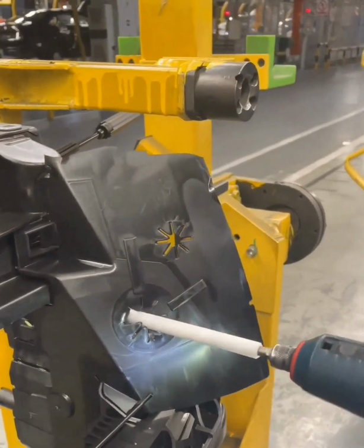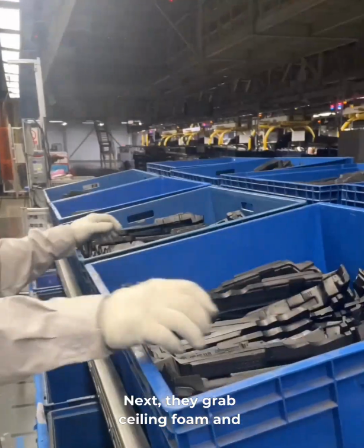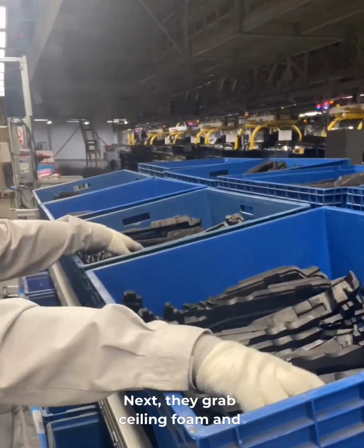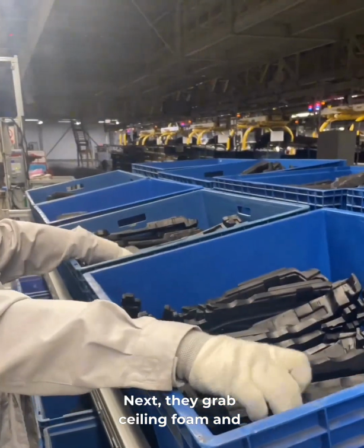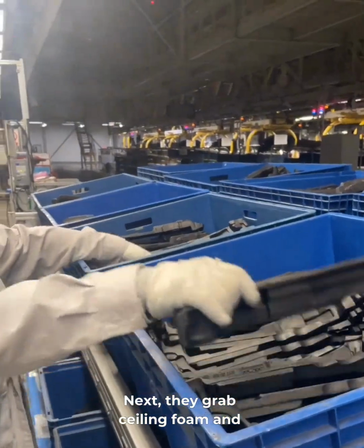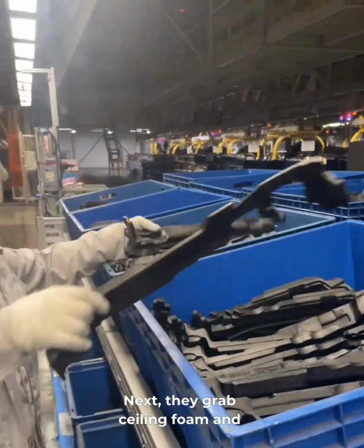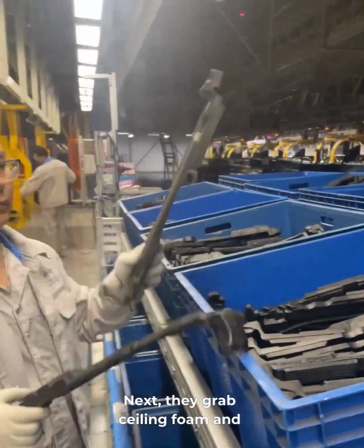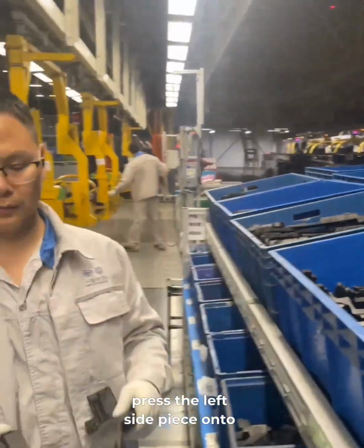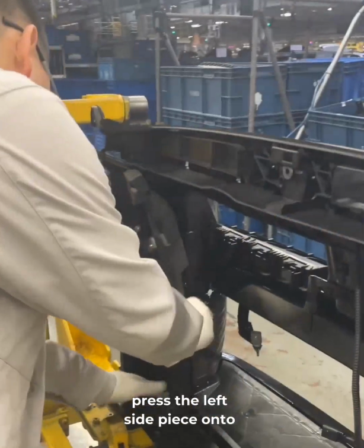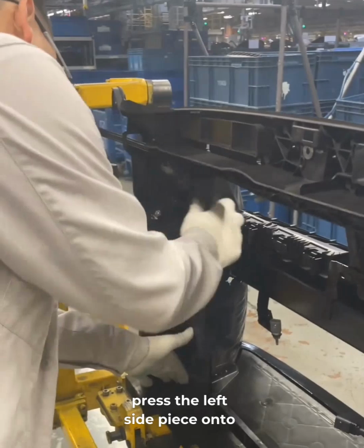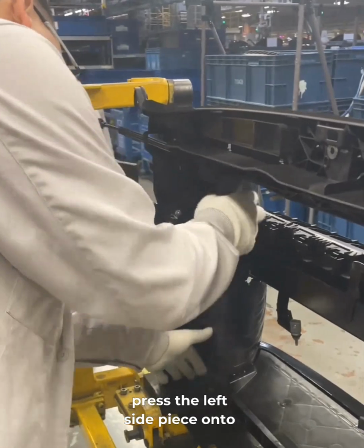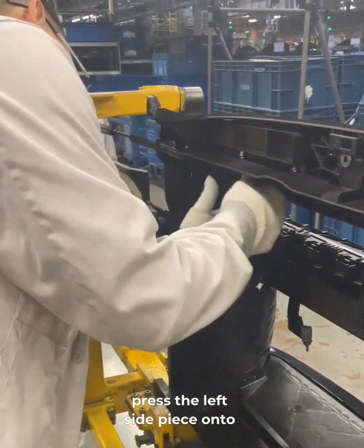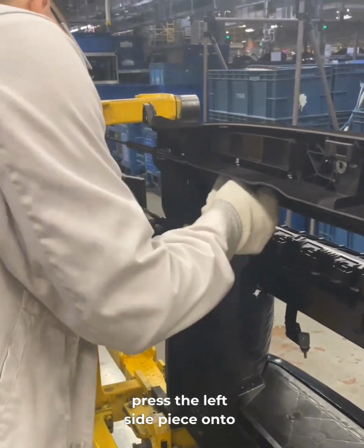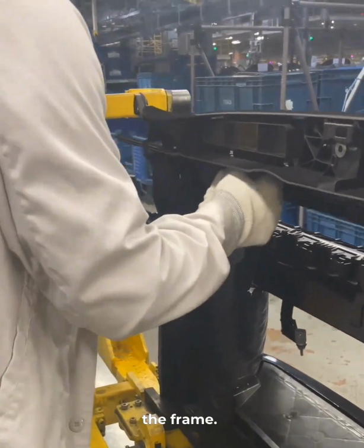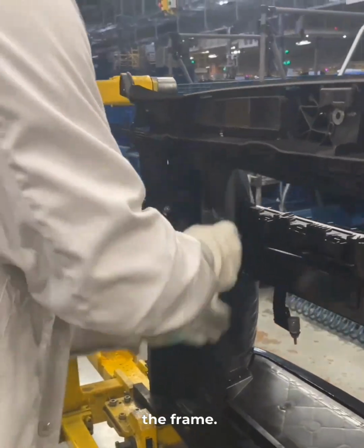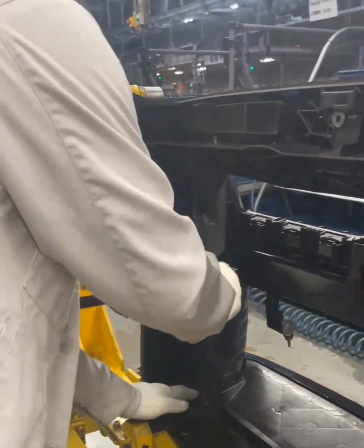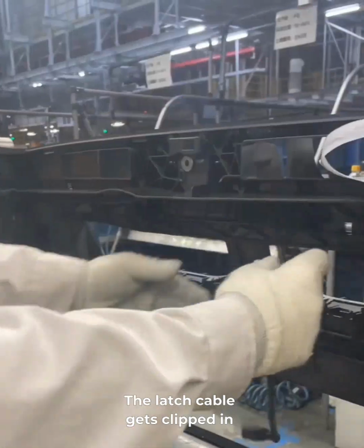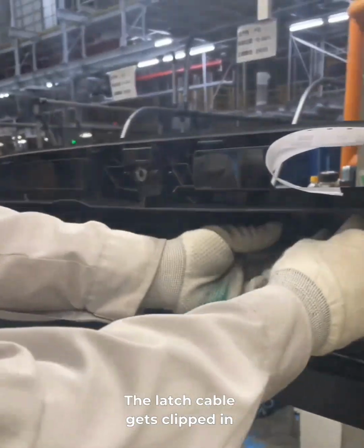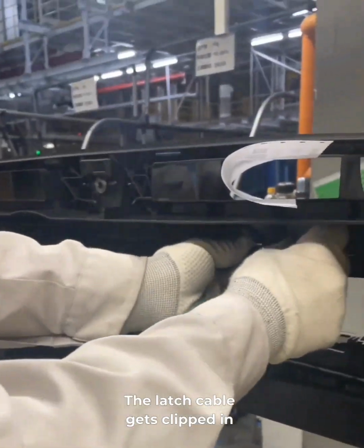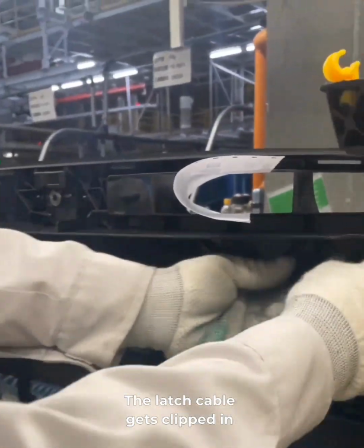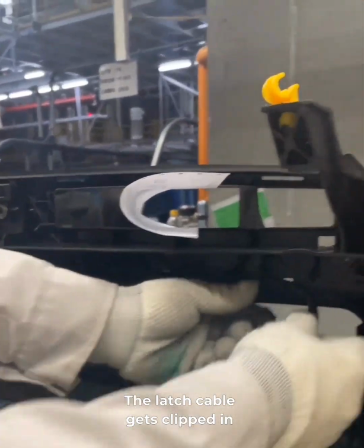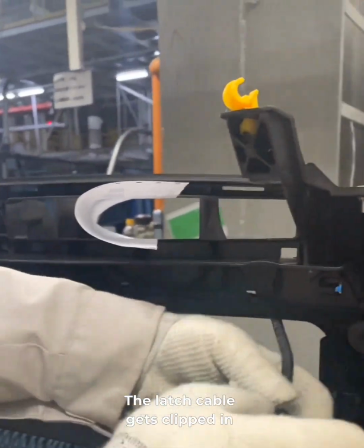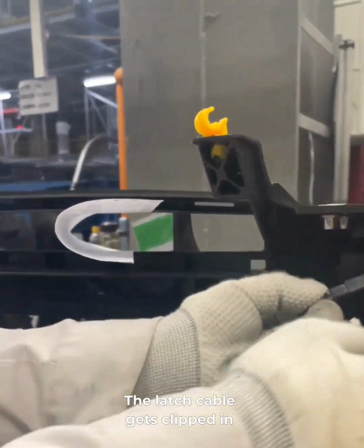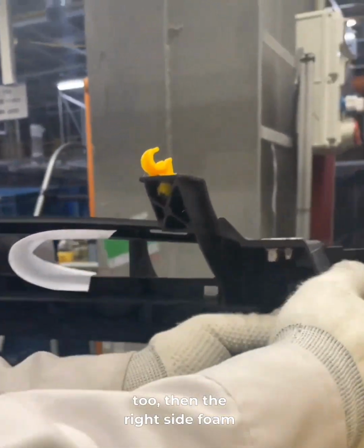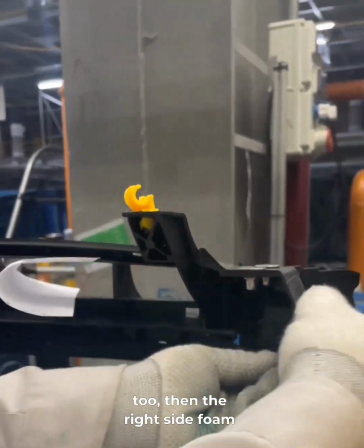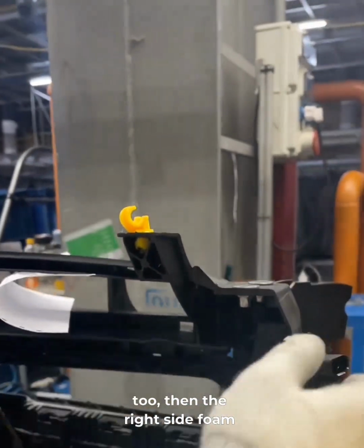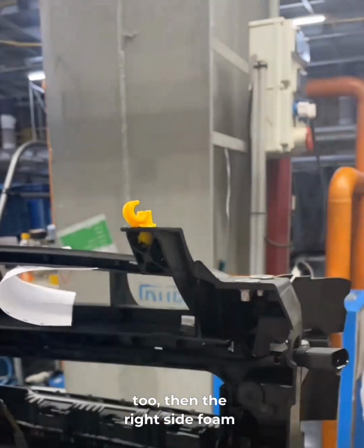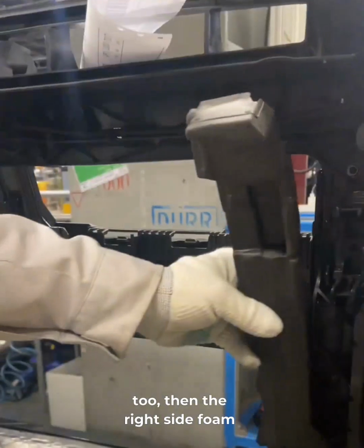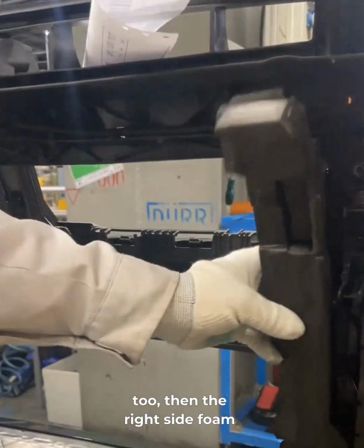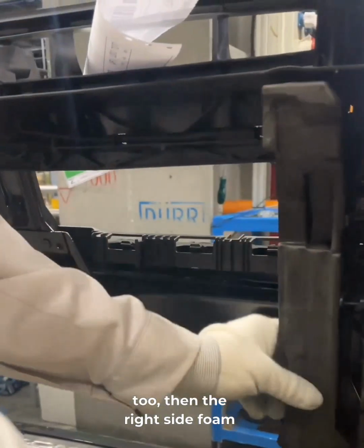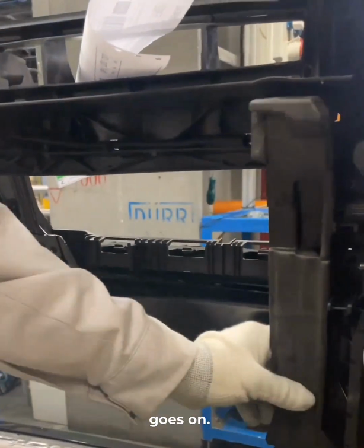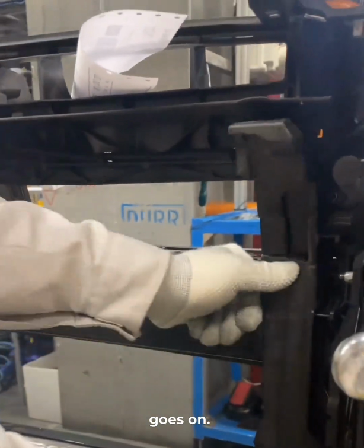Next, they grab sealing foam and press the left side piece onto the frame. The latch cable gets clipped in too. Then the right side foam goes on.